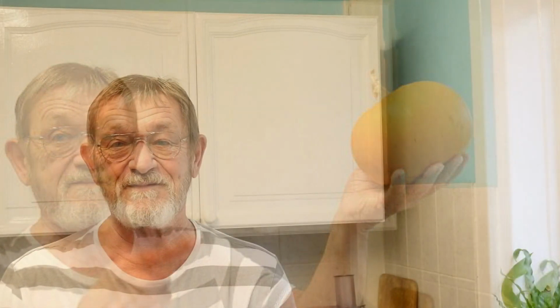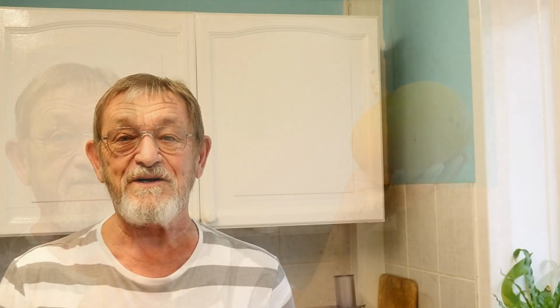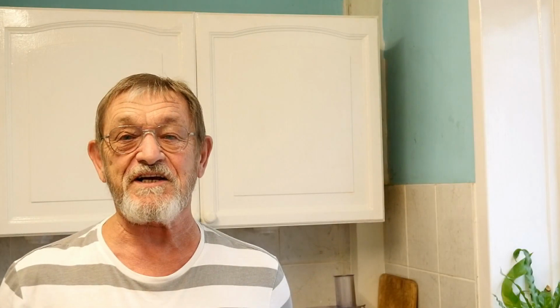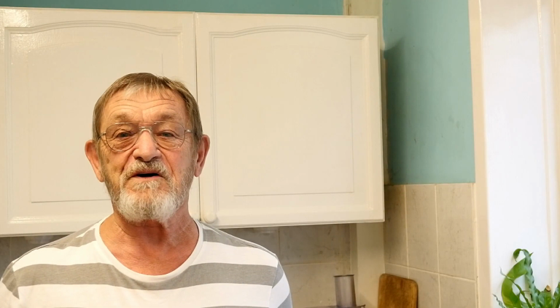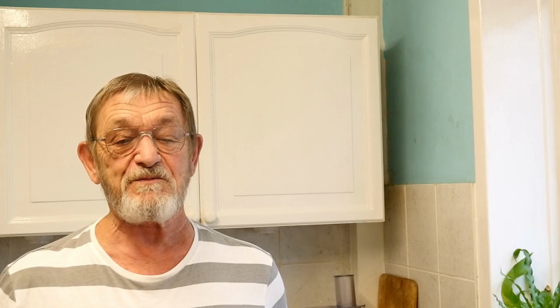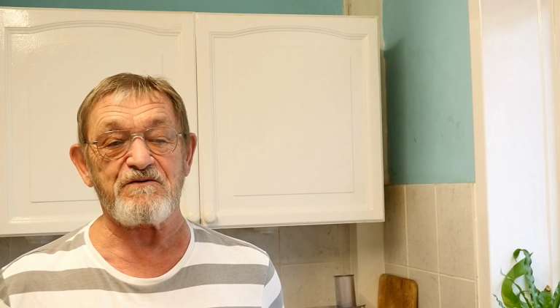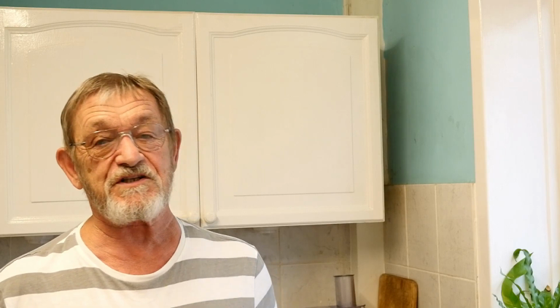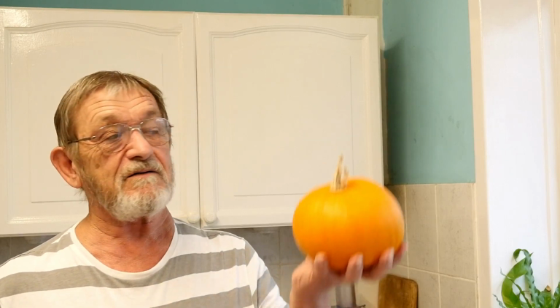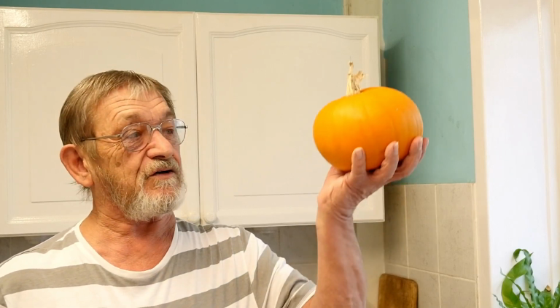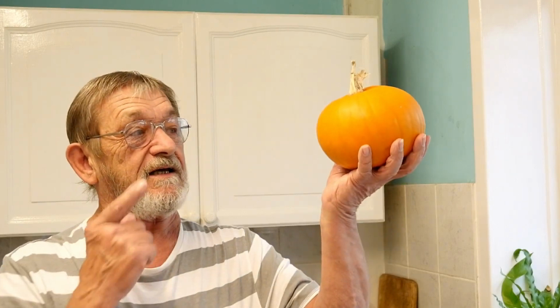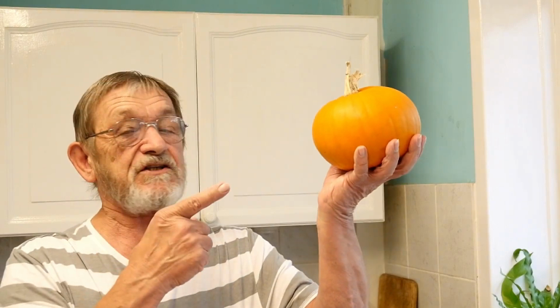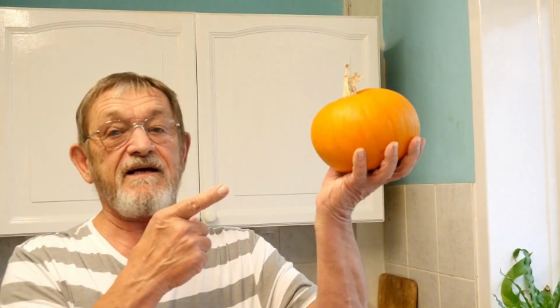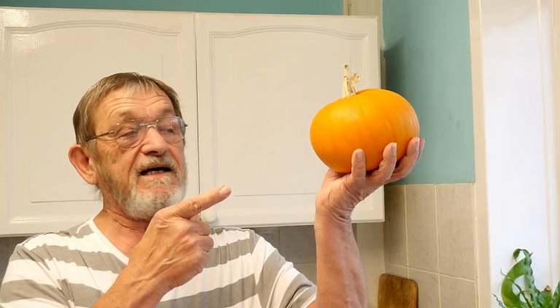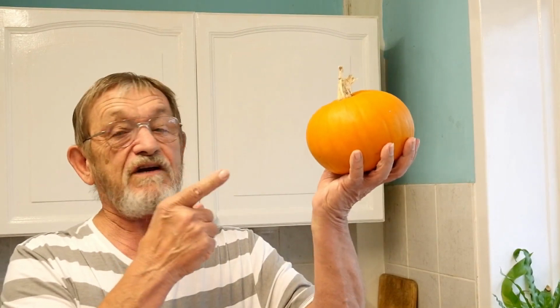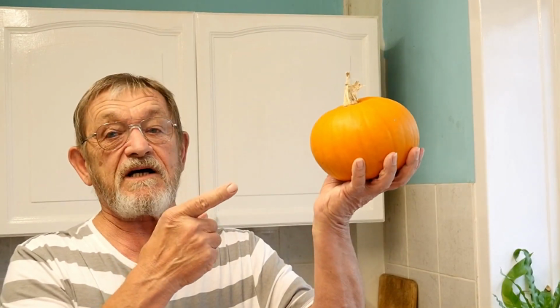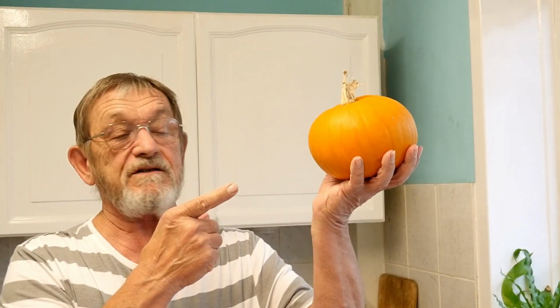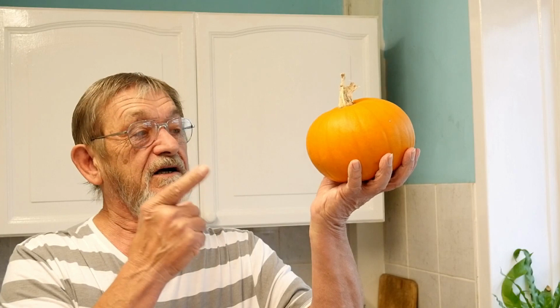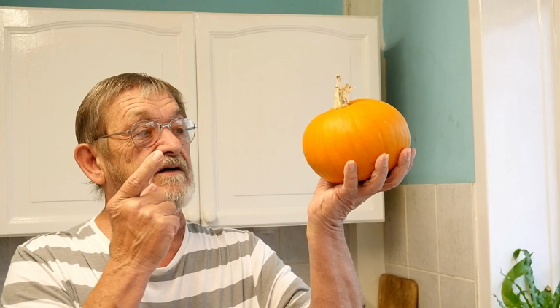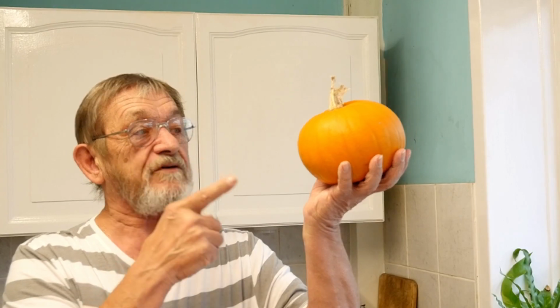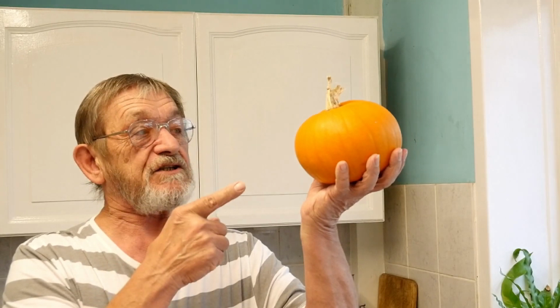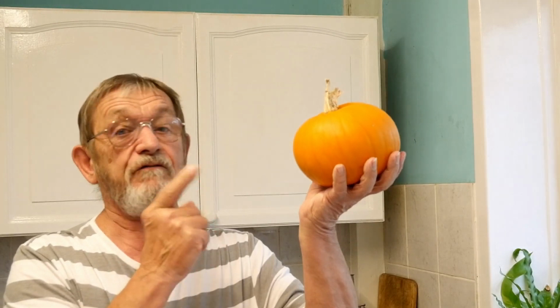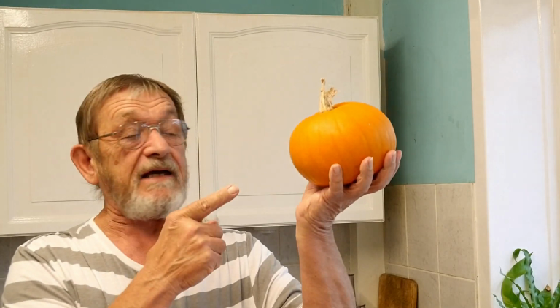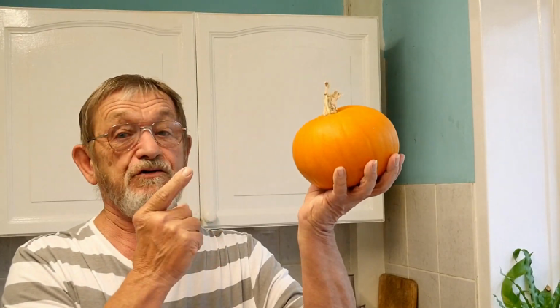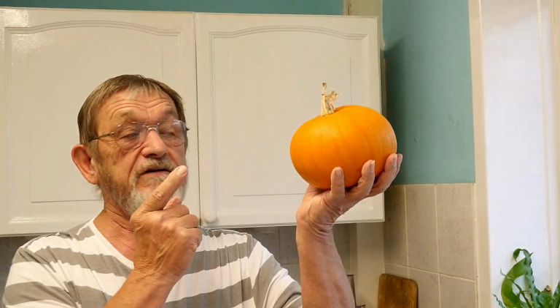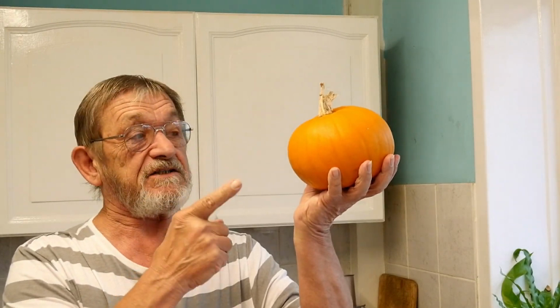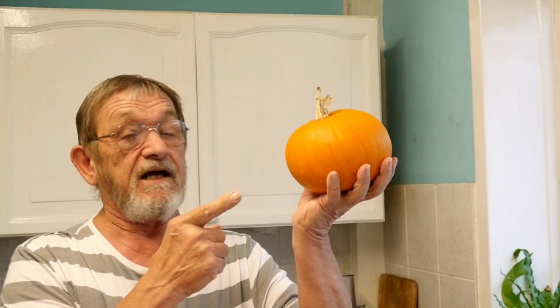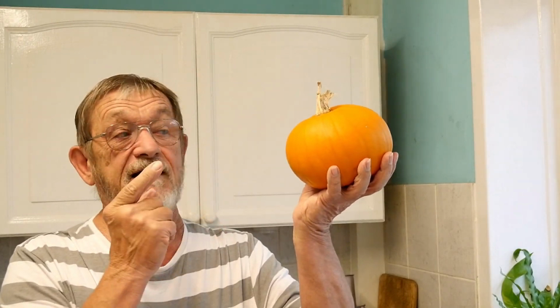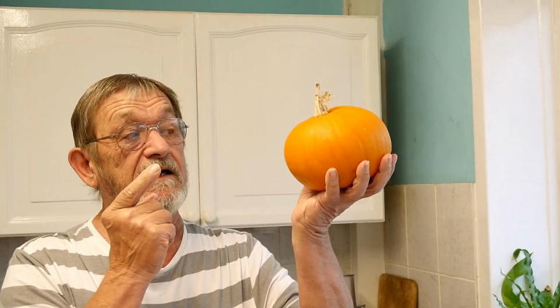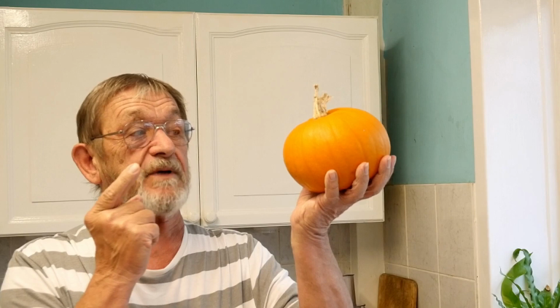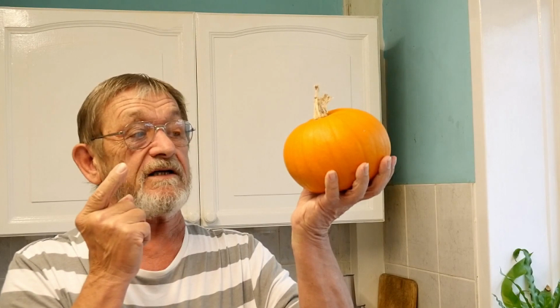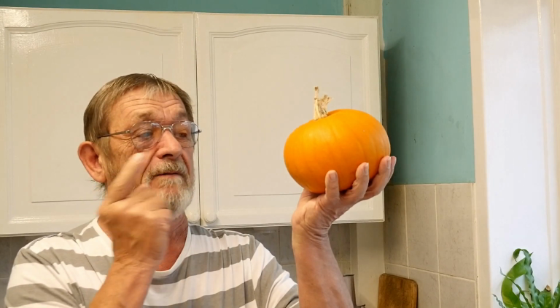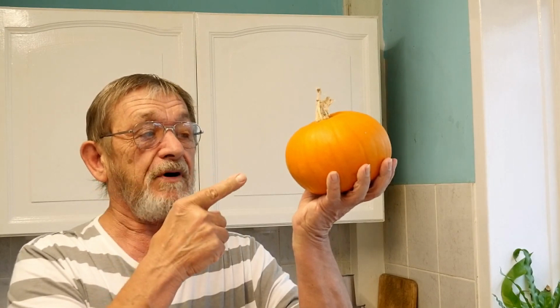Hi everybody, Rog here. Welcome back to my channel. Well today I'm going to be cooking this guy here. He's fresh from my garden. I've grown a couple of these this year. They're not very big but they sure are very tasty. And today I'm going to be cooking a pumpkin pie.